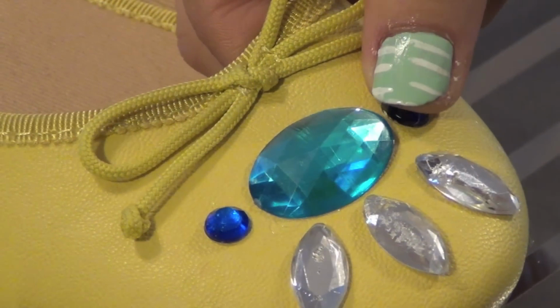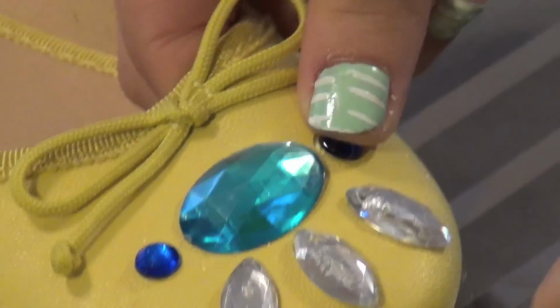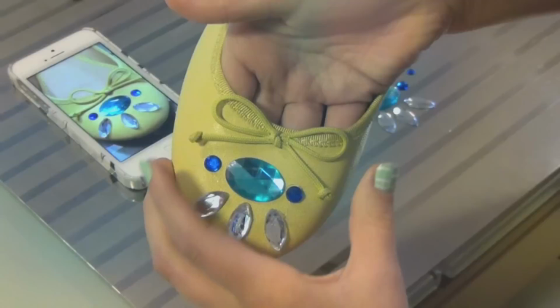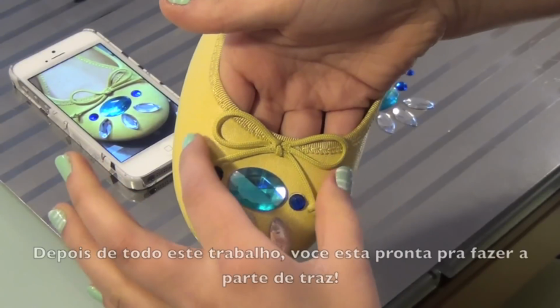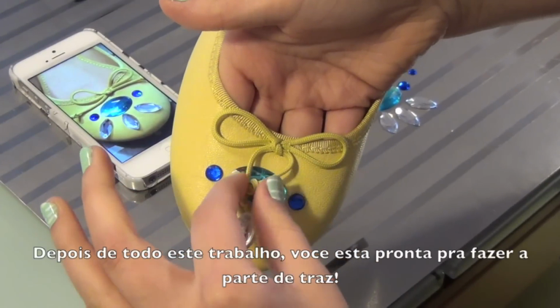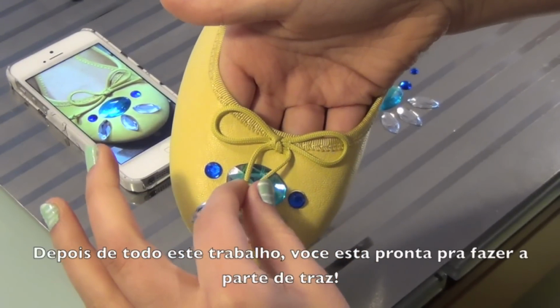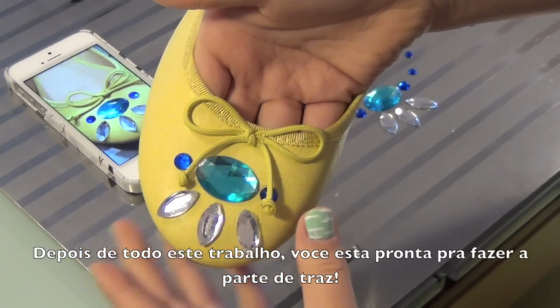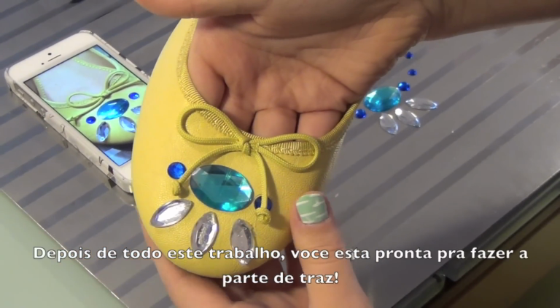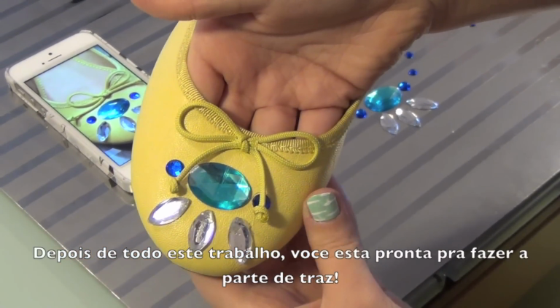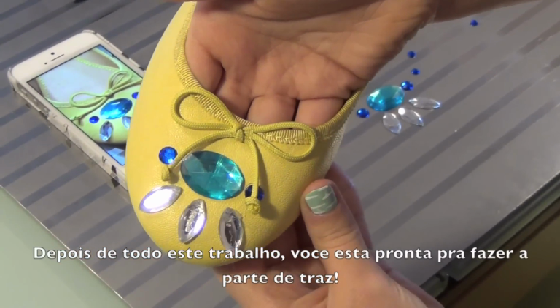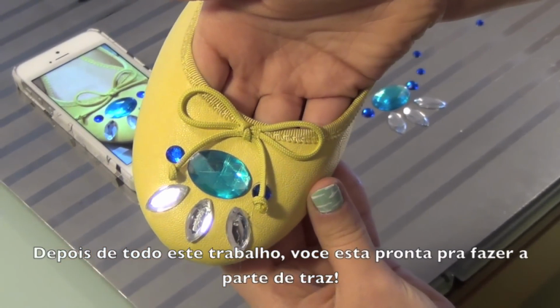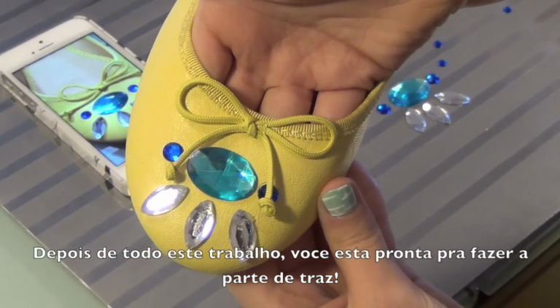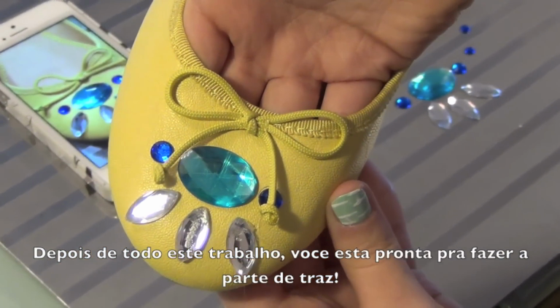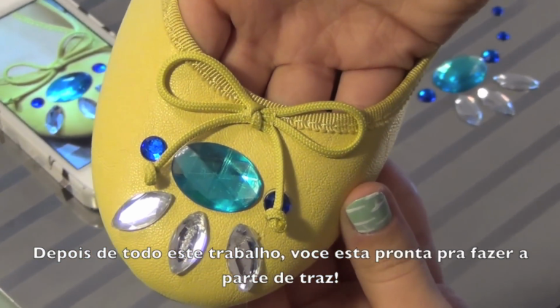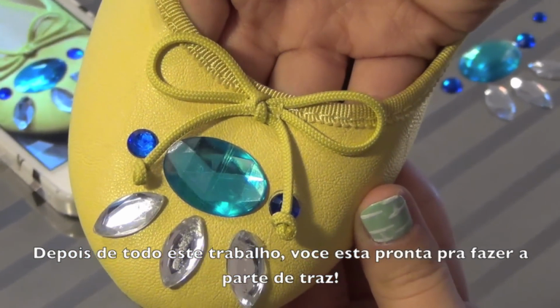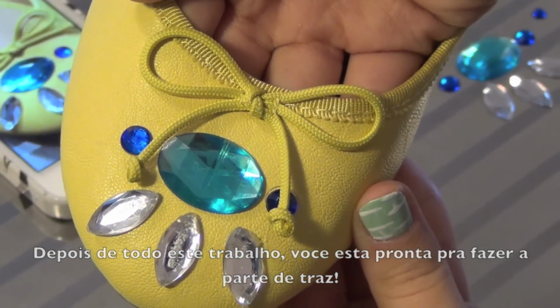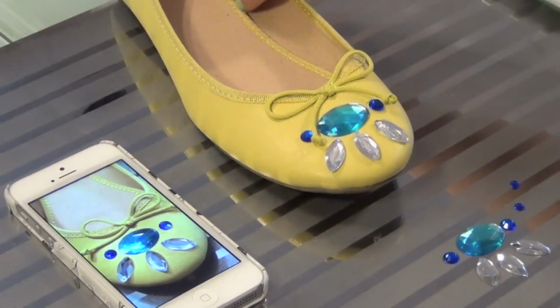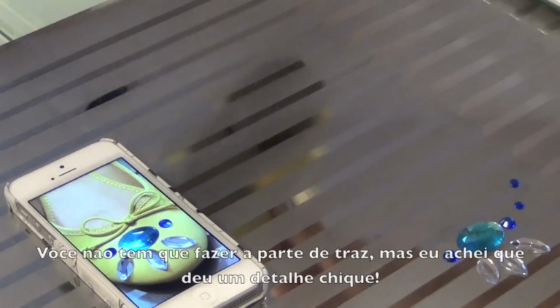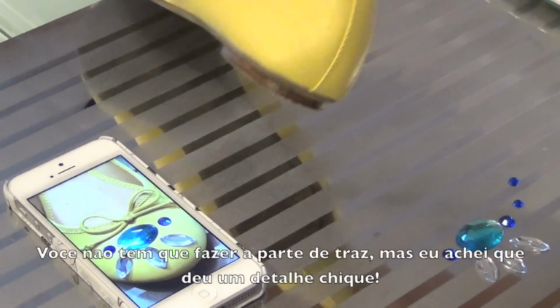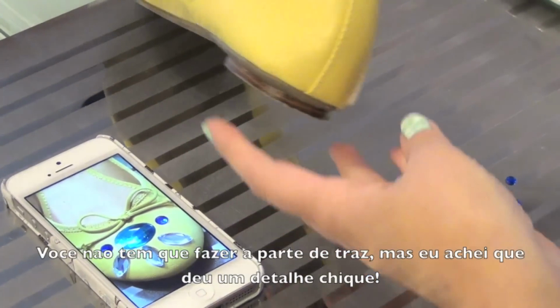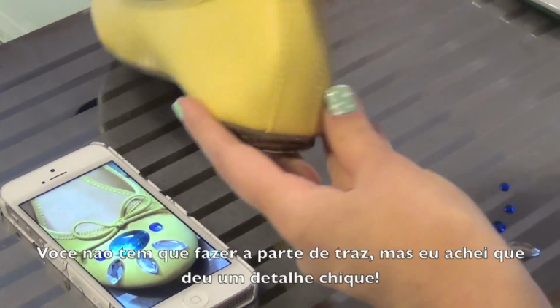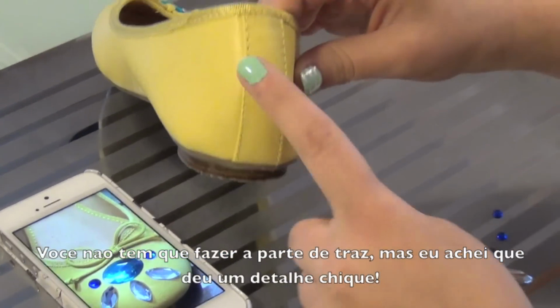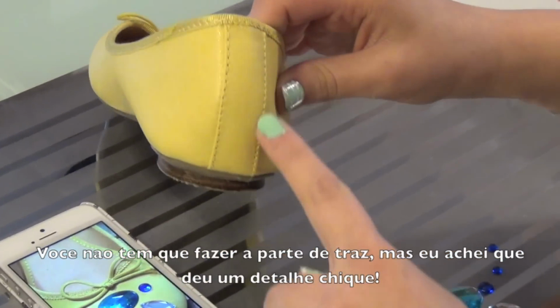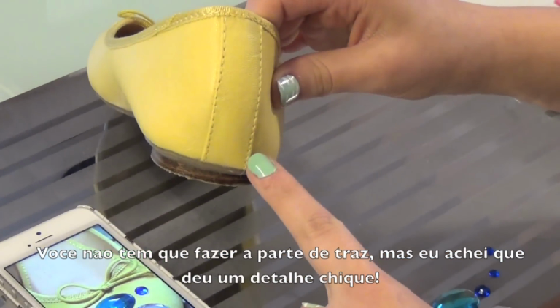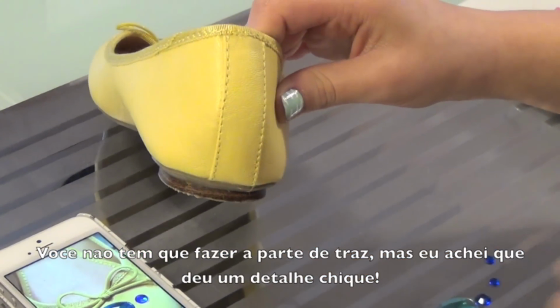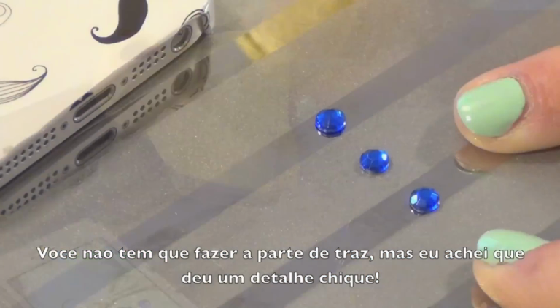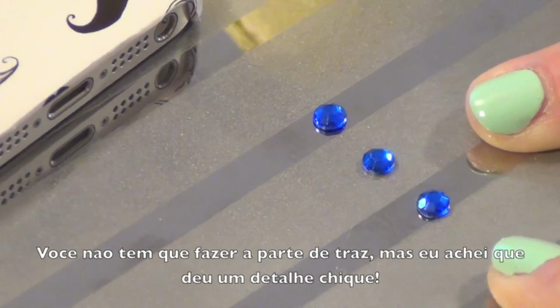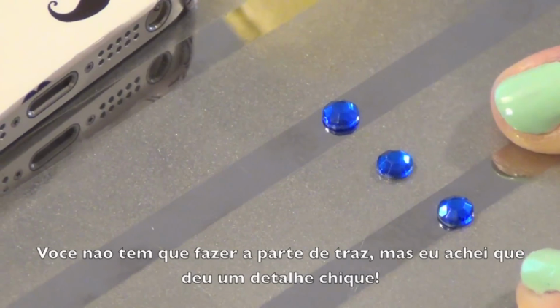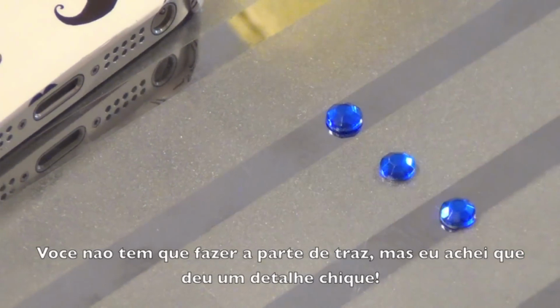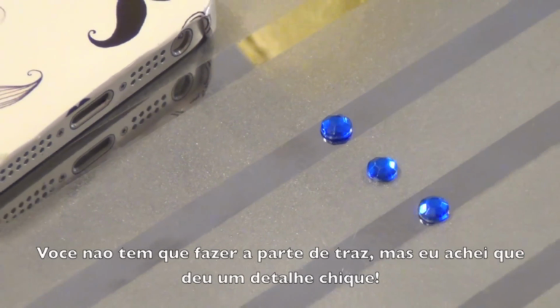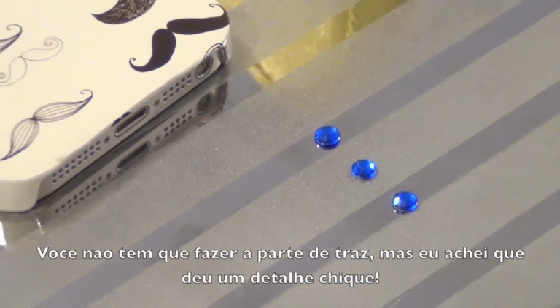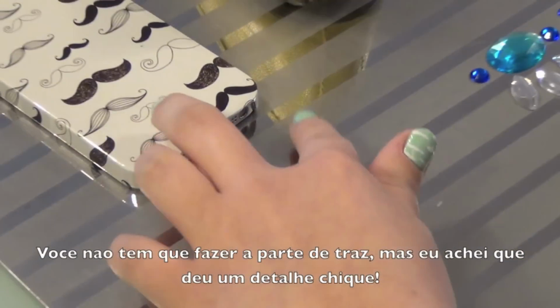After all the hard work, pull down the bow and start designing the back of the flats with smaller jewels. You don't have to design the back of the flats if you don't want to — I thought it gave the flats an extra something, don't you think?